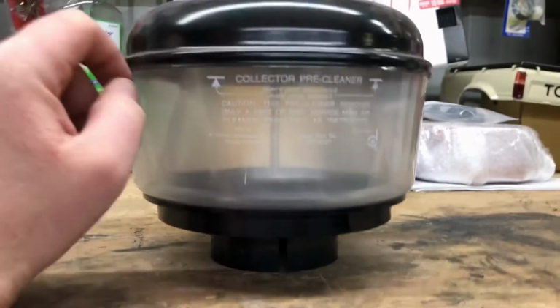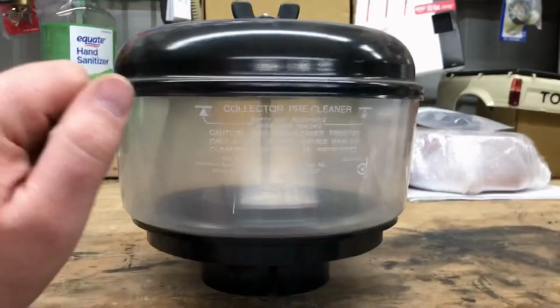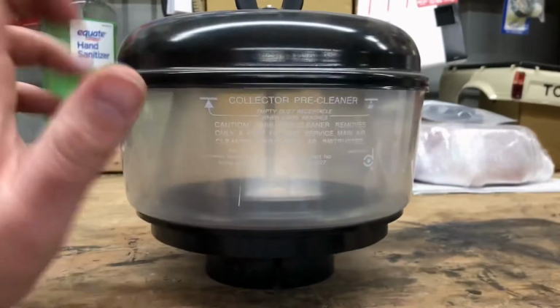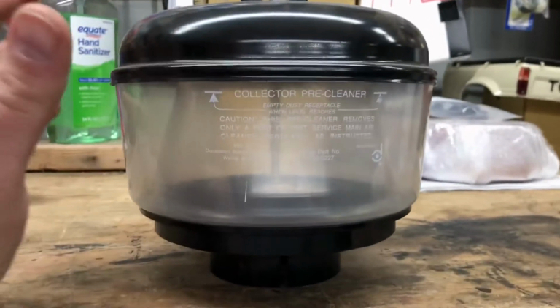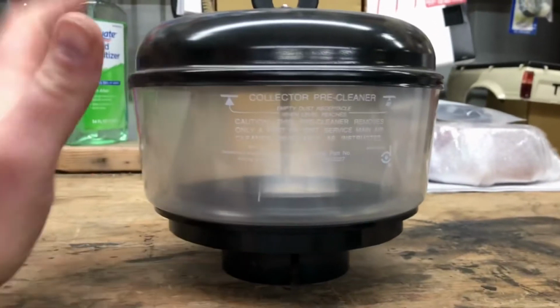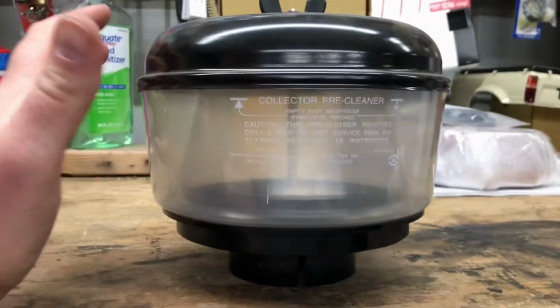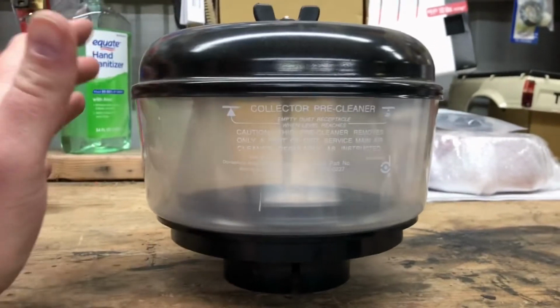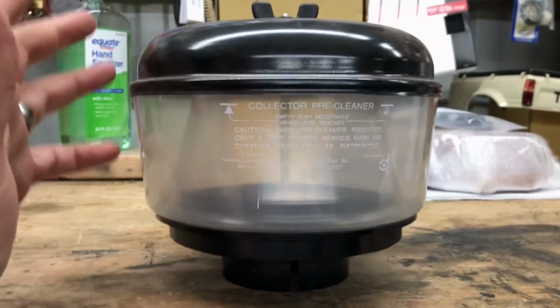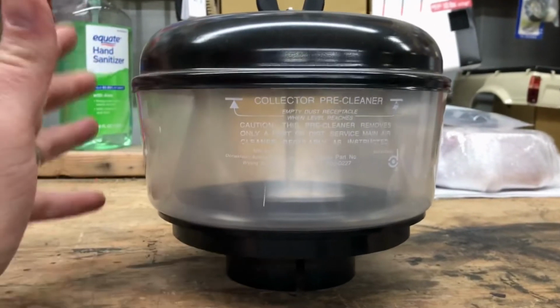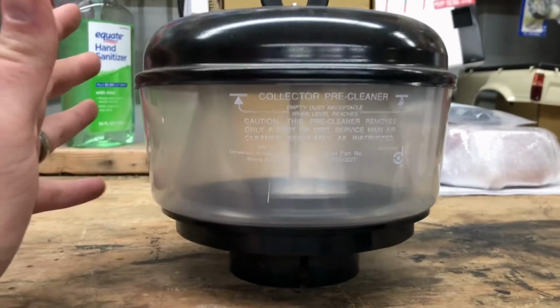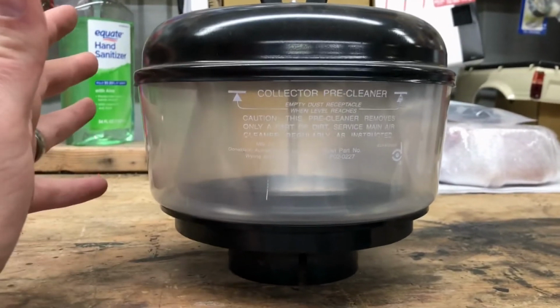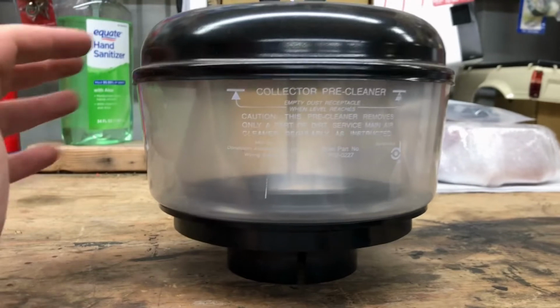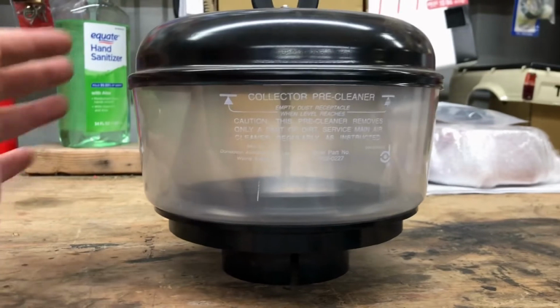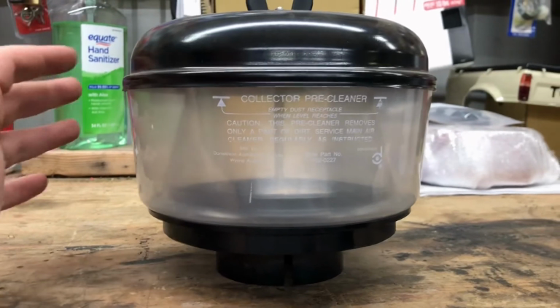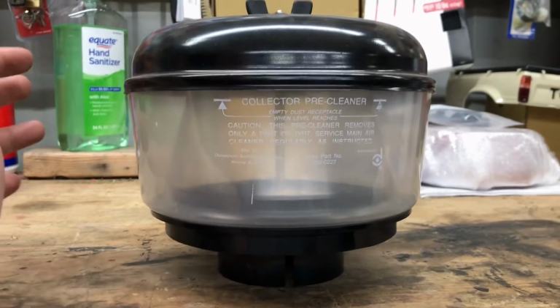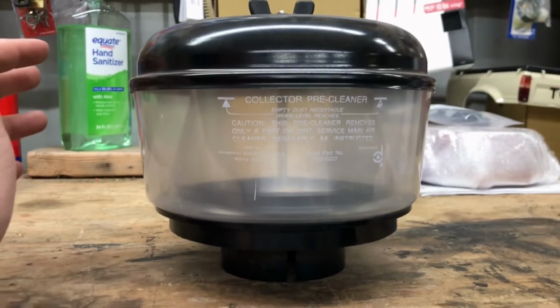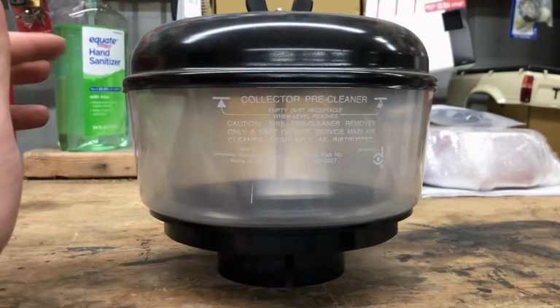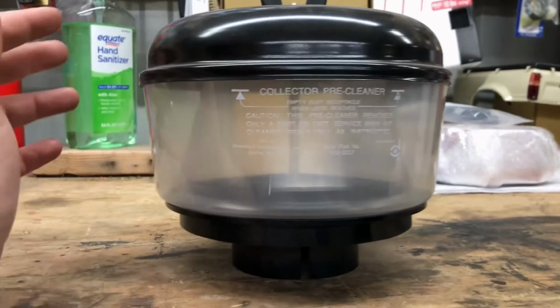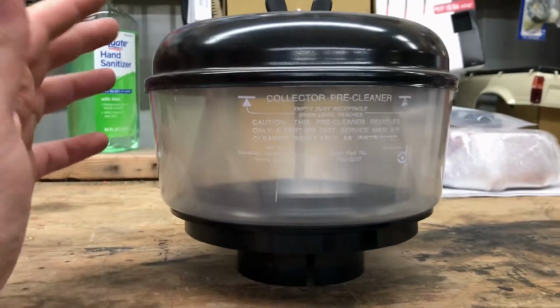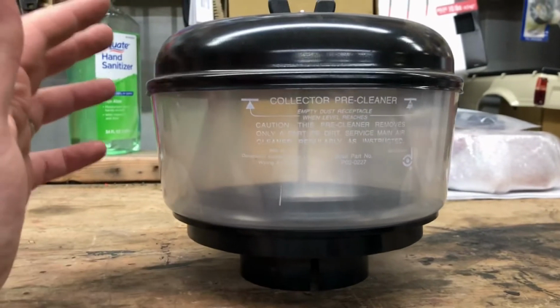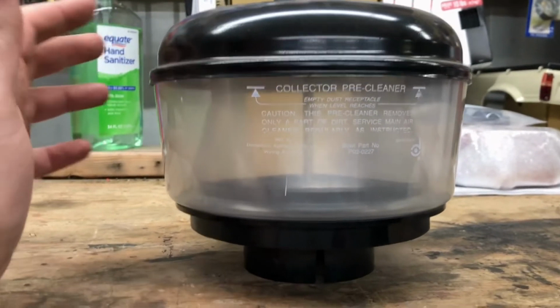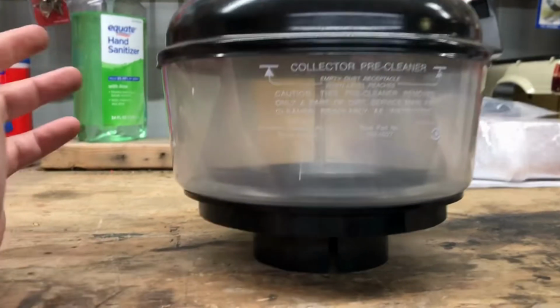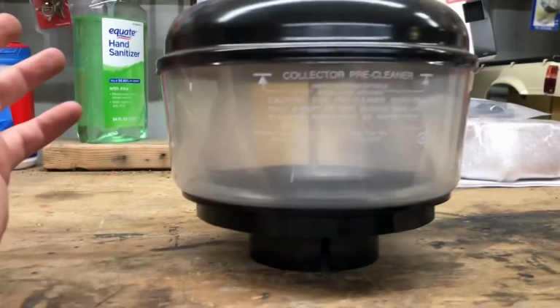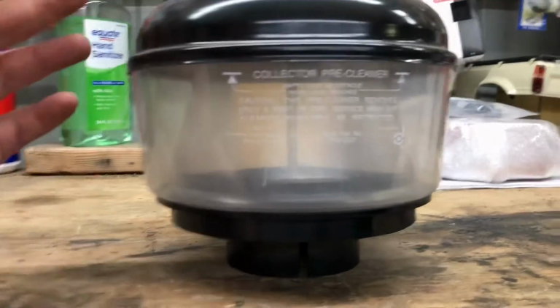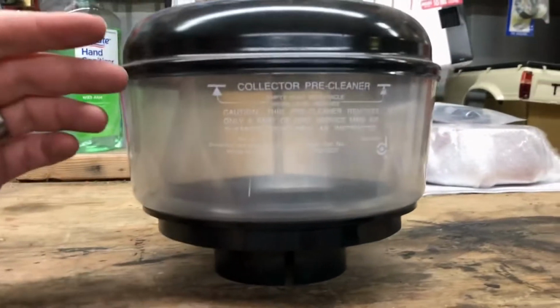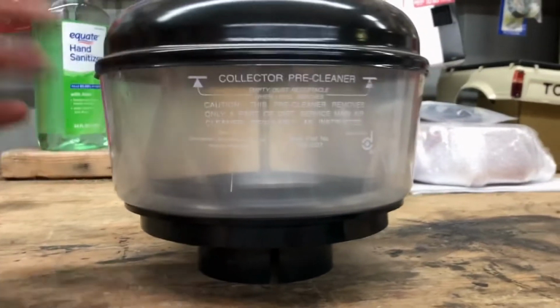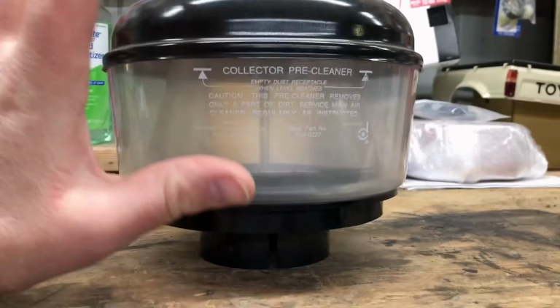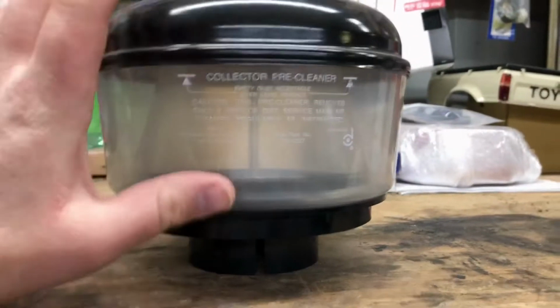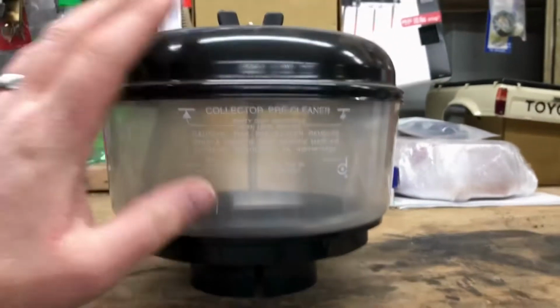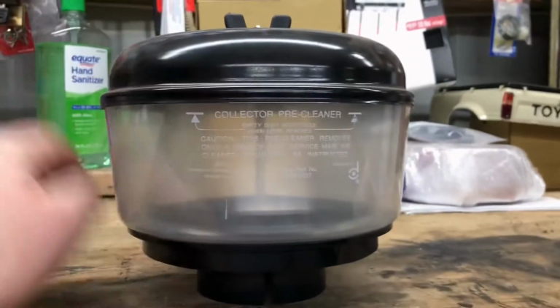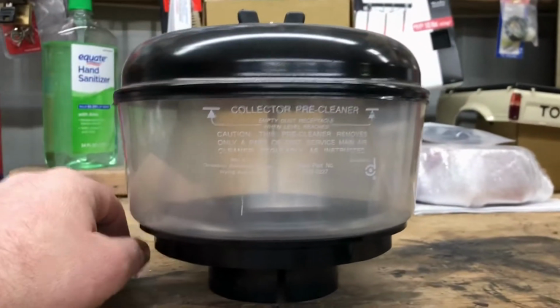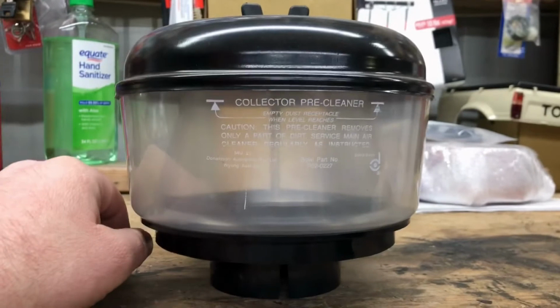If you live down dirt roads, or you're traveling with a lot of vehicles and you're maybe the third or fourth car back getting sucked into a lot of dust, this is a really good thing for you.